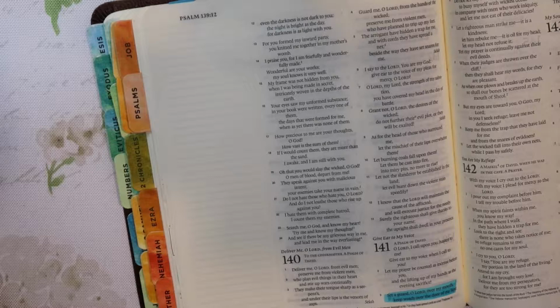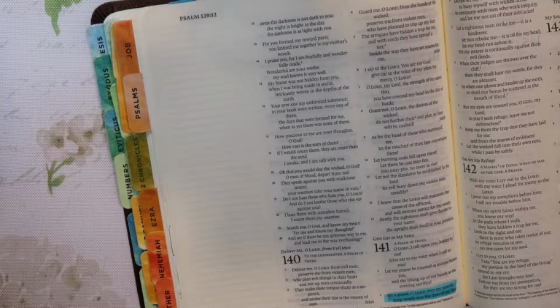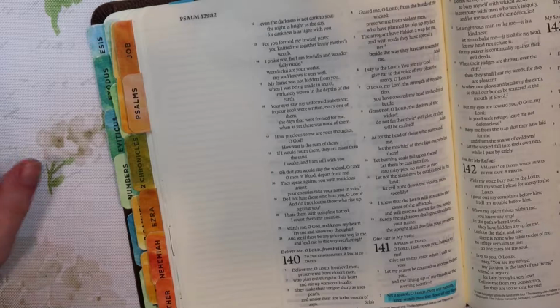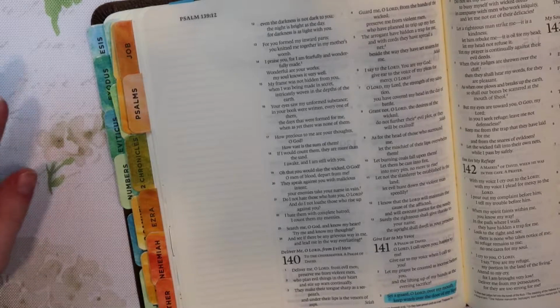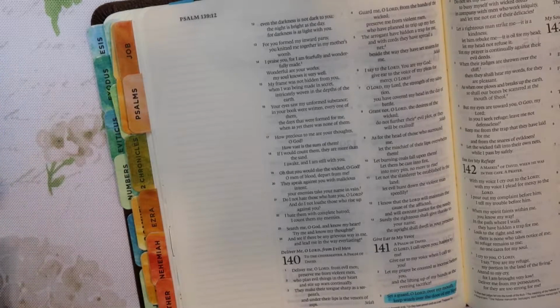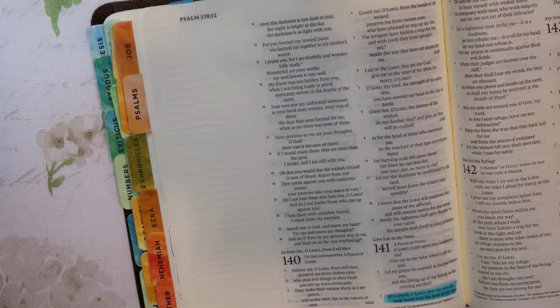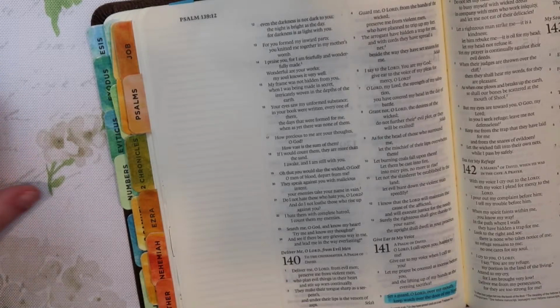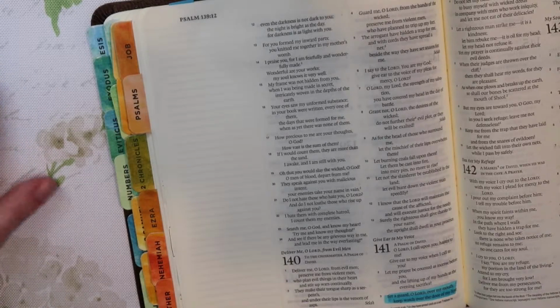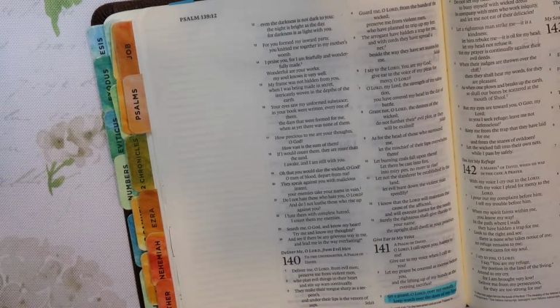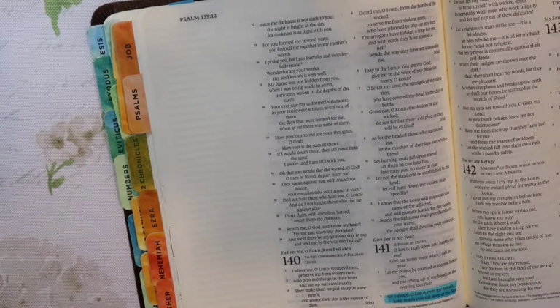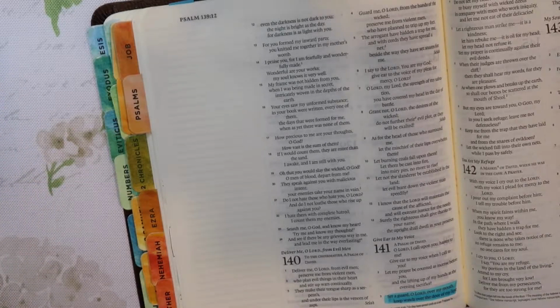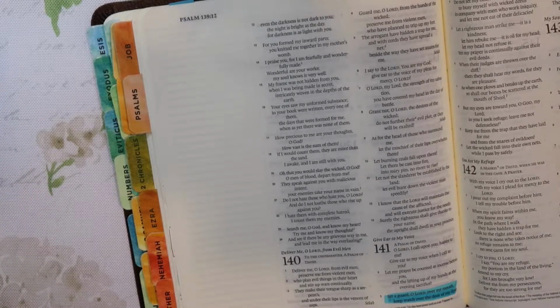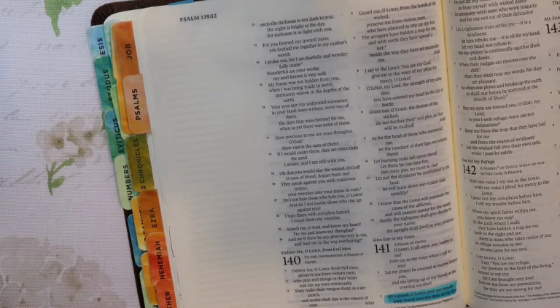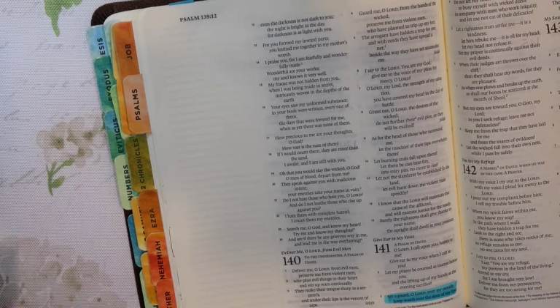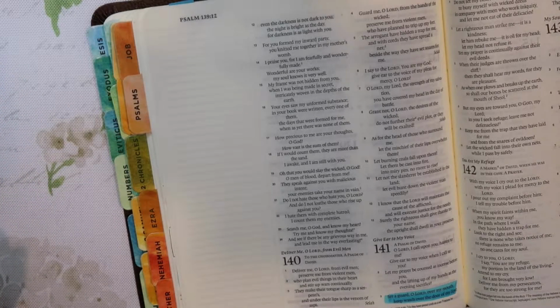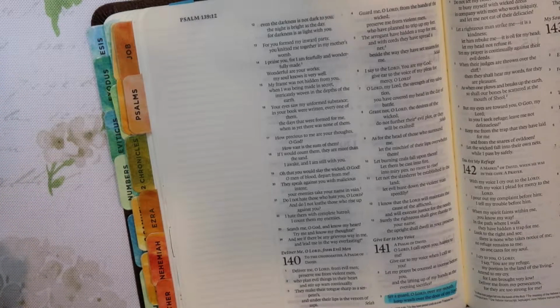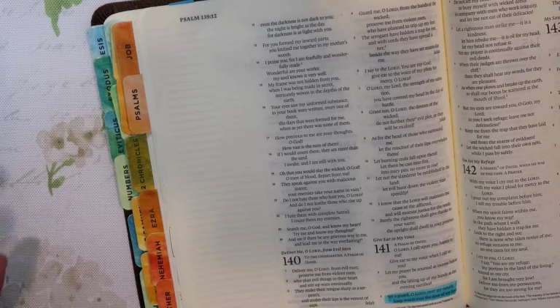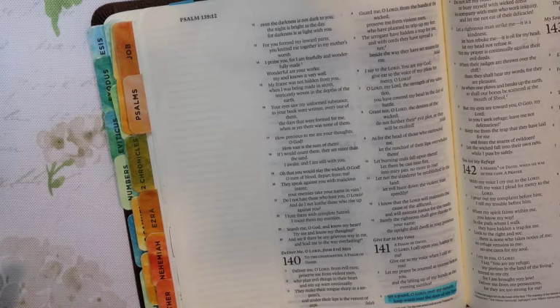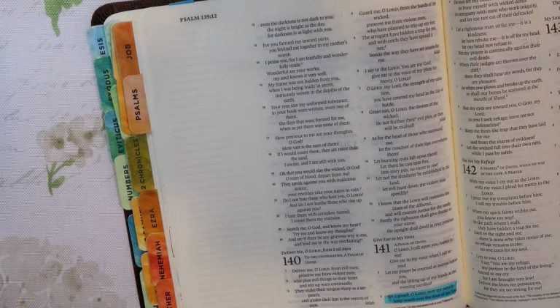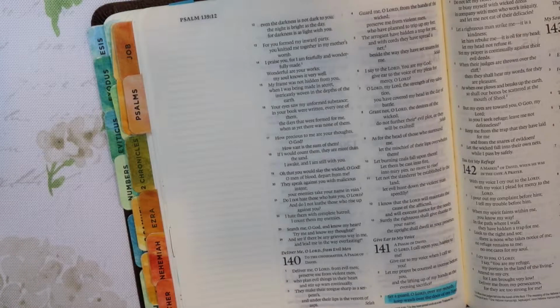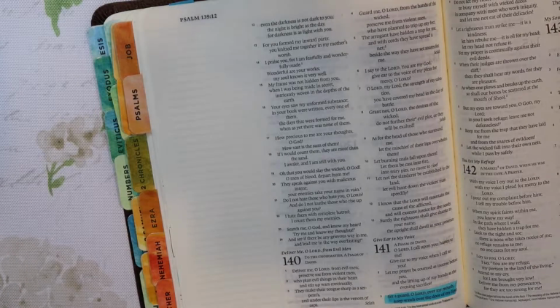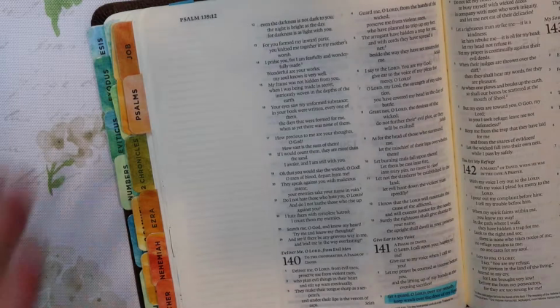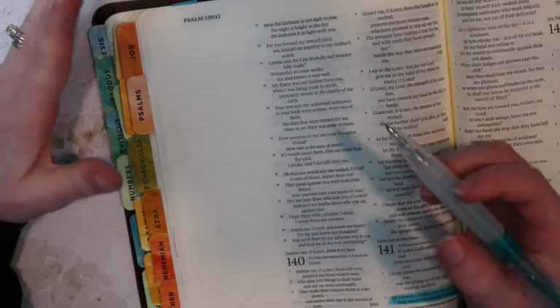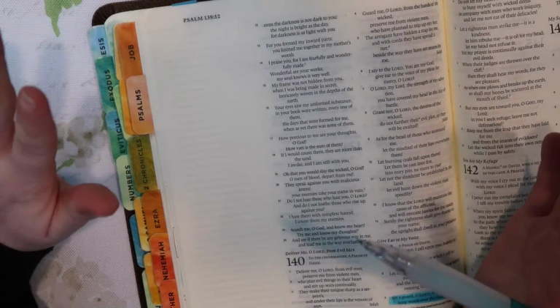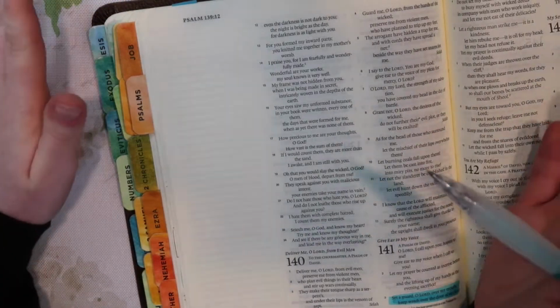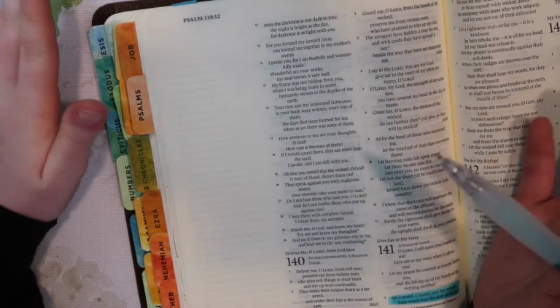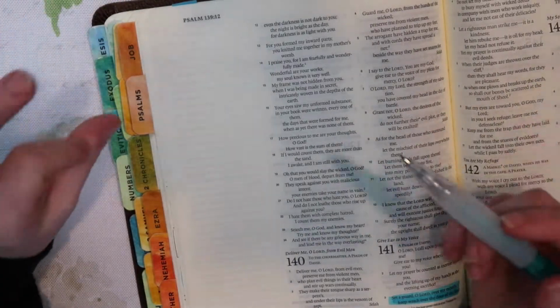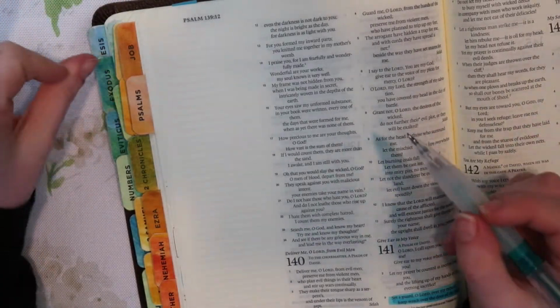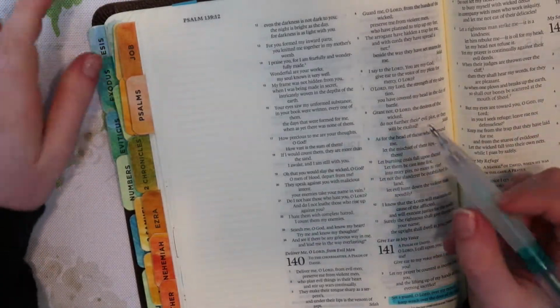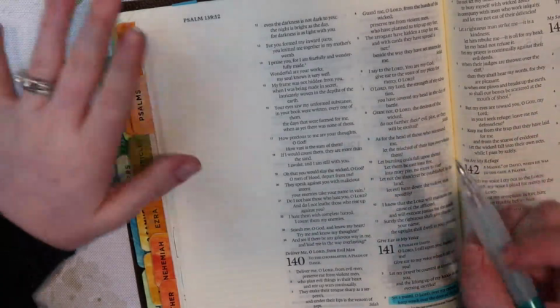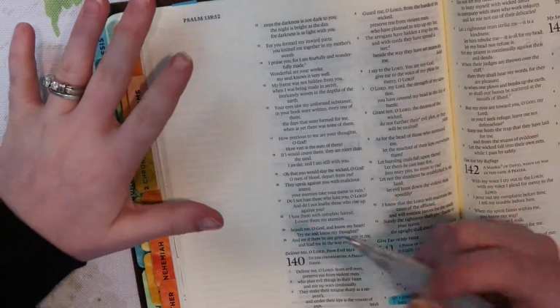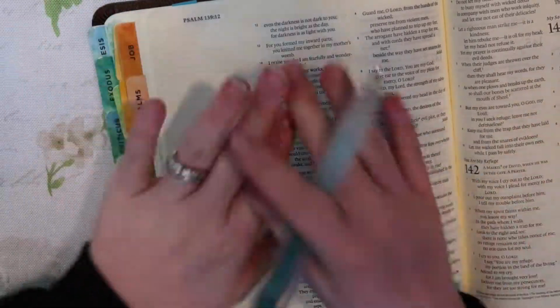Hey everybody, welcome back to Macly Littering. I am really glad you're here. Today I'm going to do a really quick and simple Bible journaling entry. I'm really excited, so stay tuned.